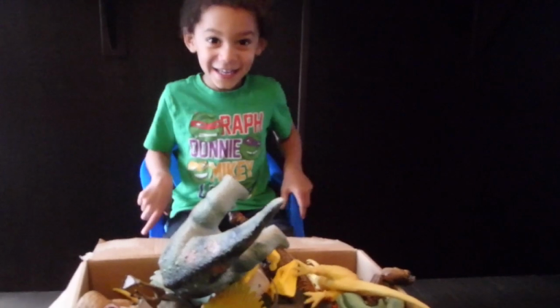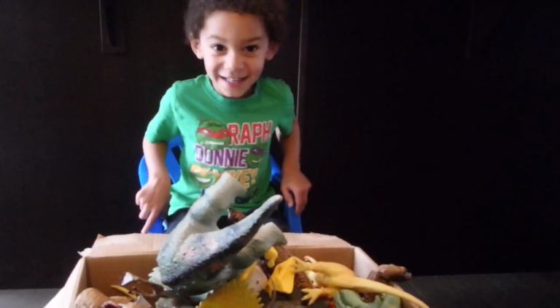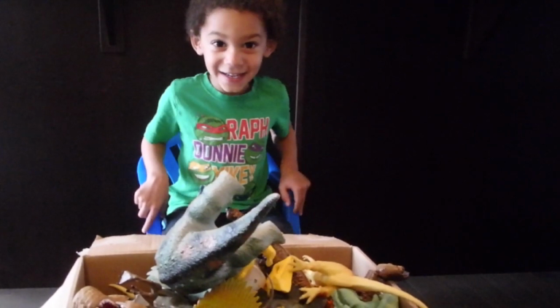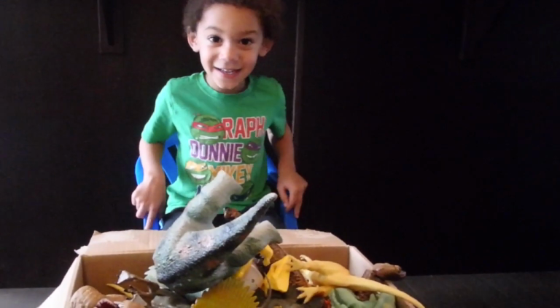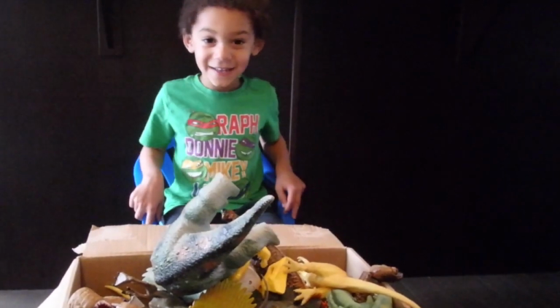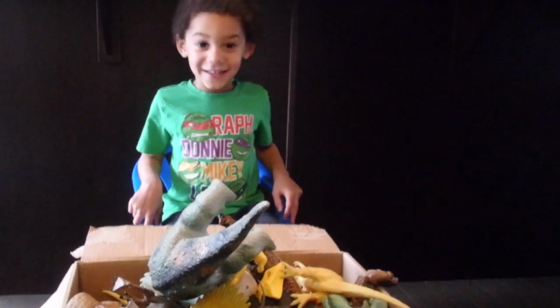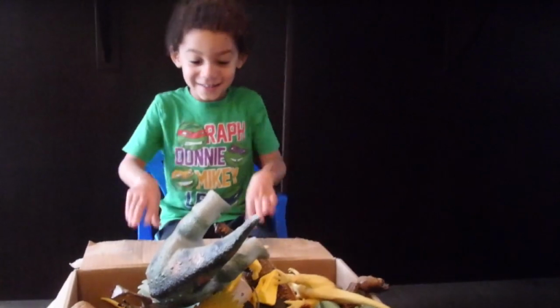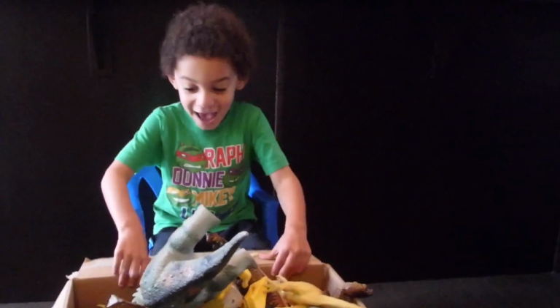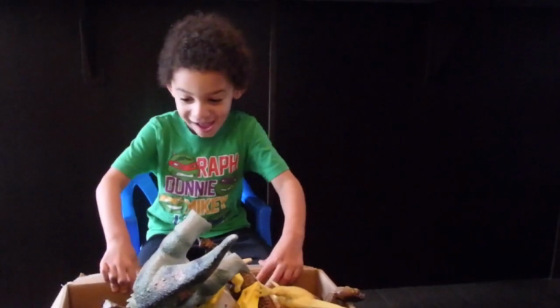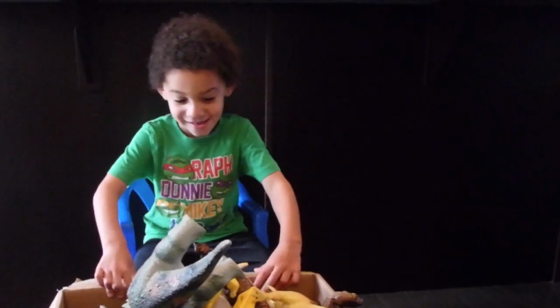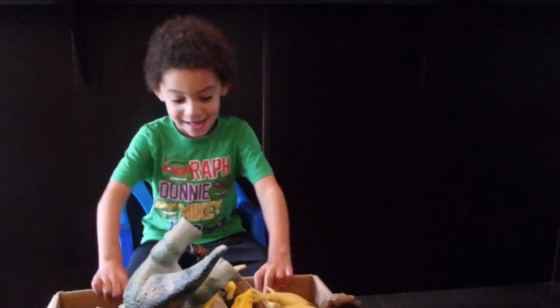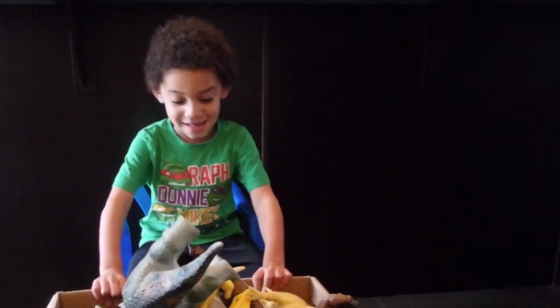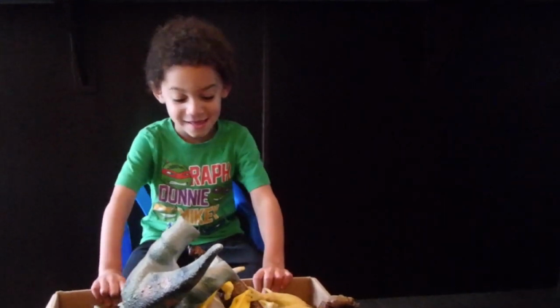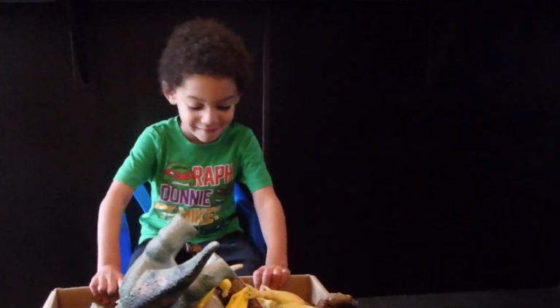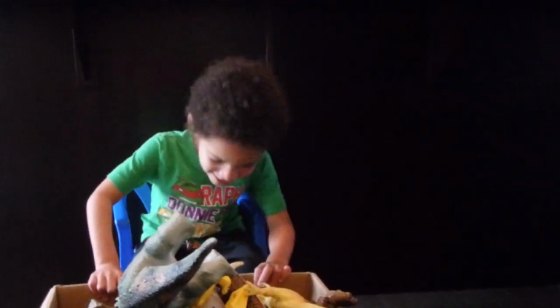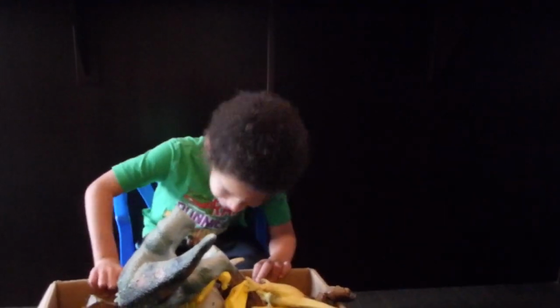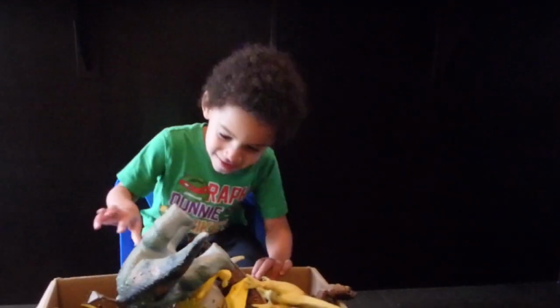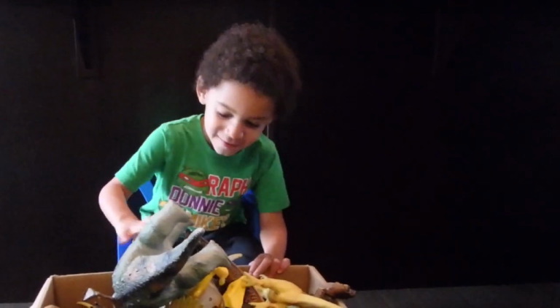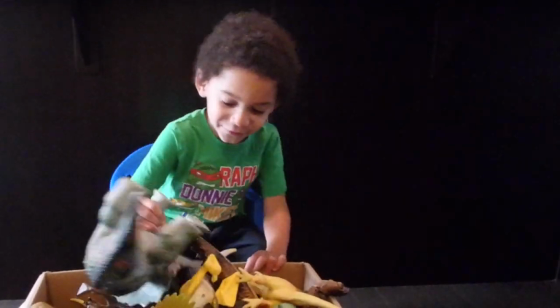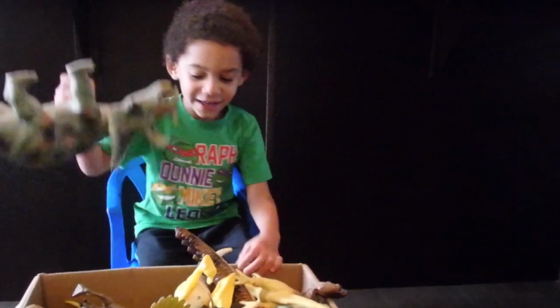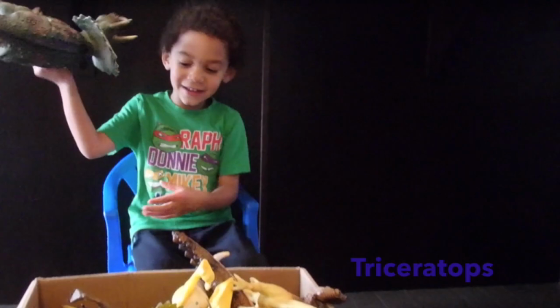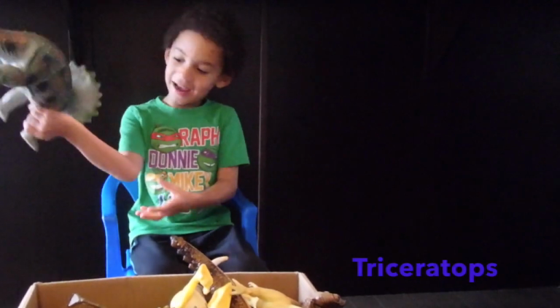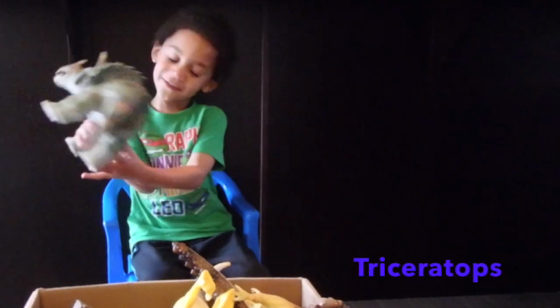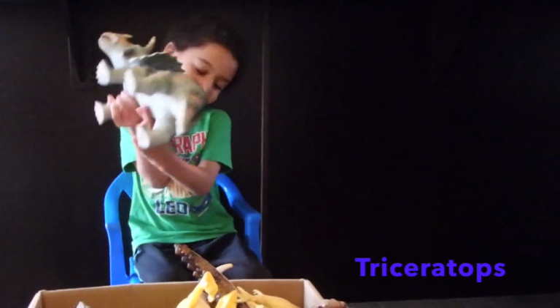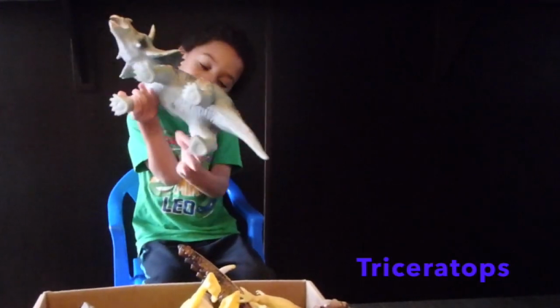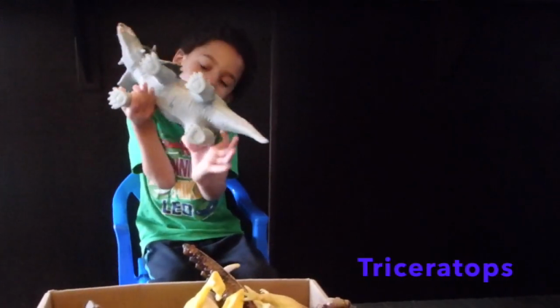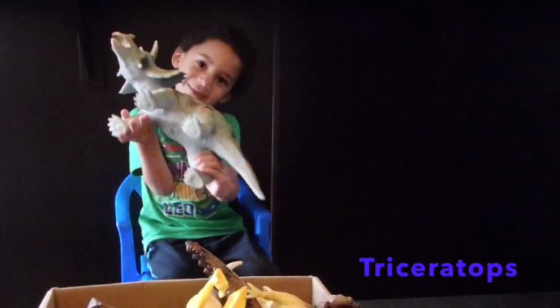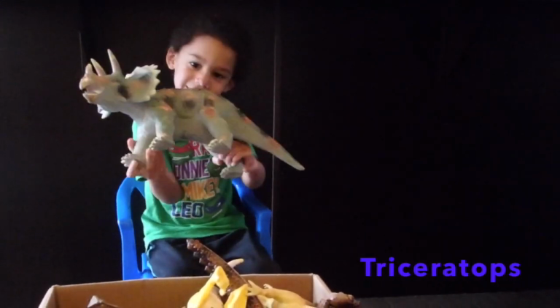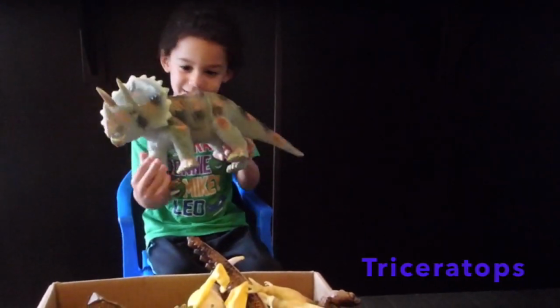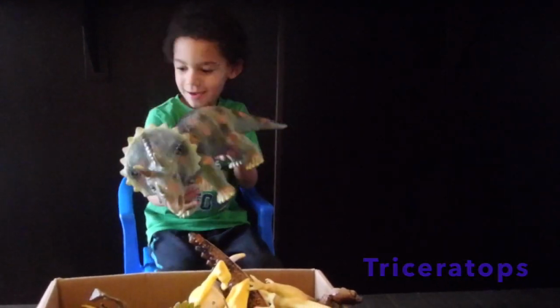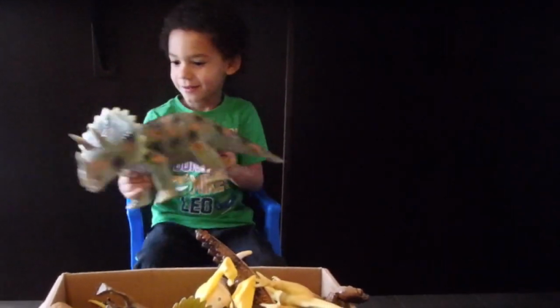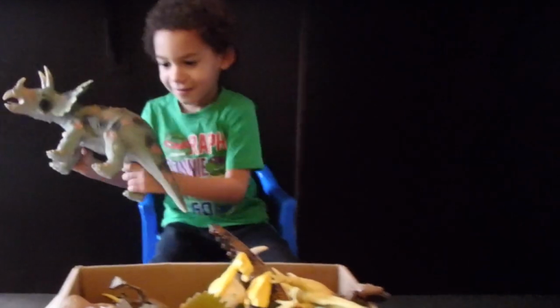We got a big box of dinosaurs and we're going to take a peek through them and see what we have. So what's the first one you got? A triceratops.